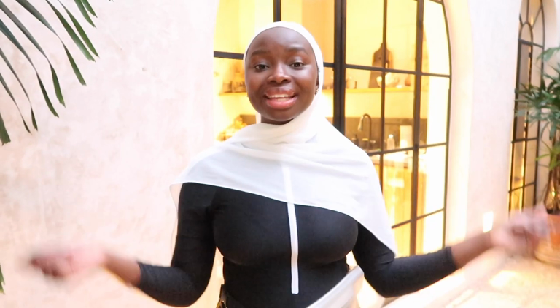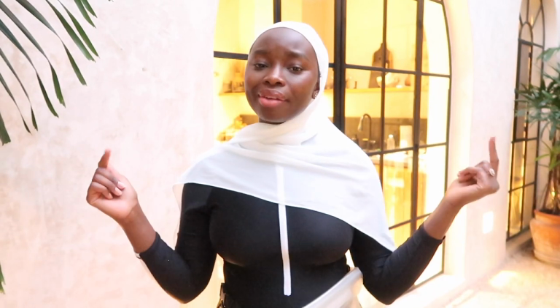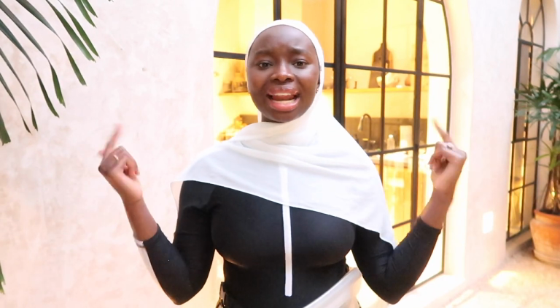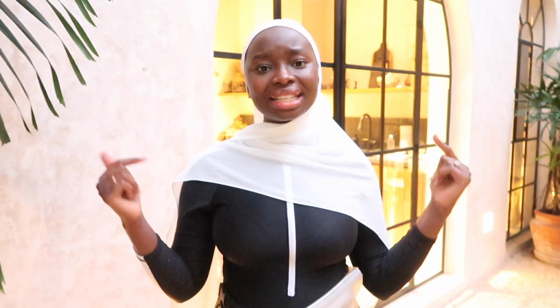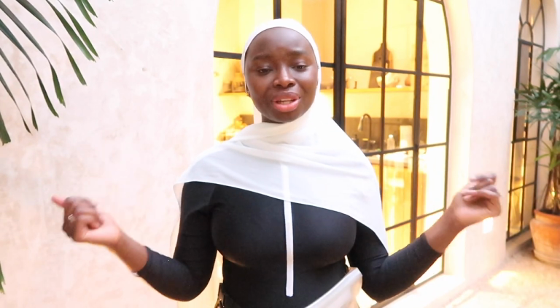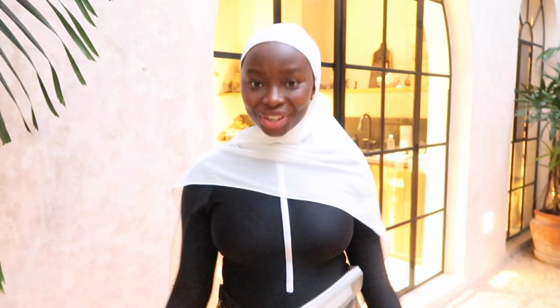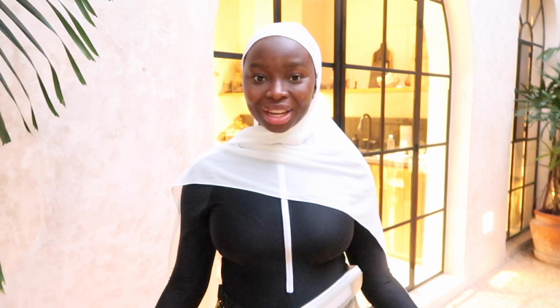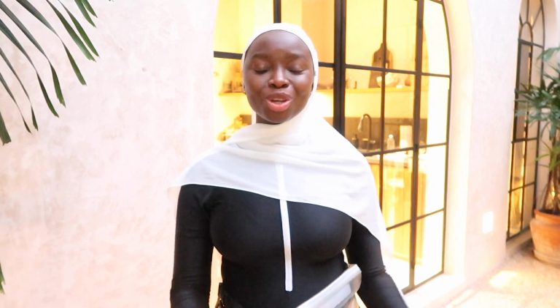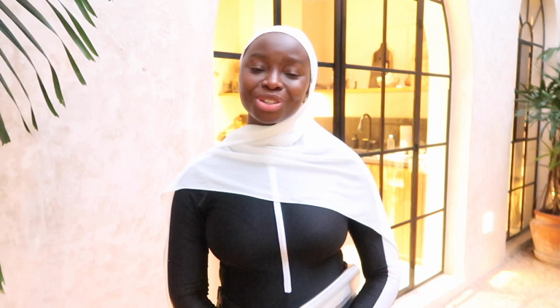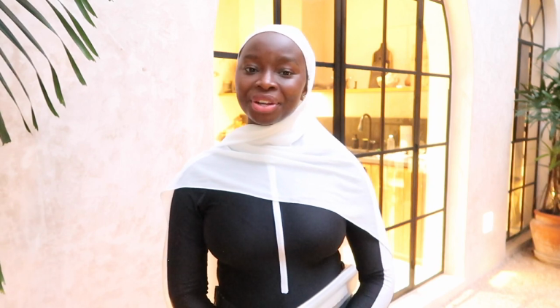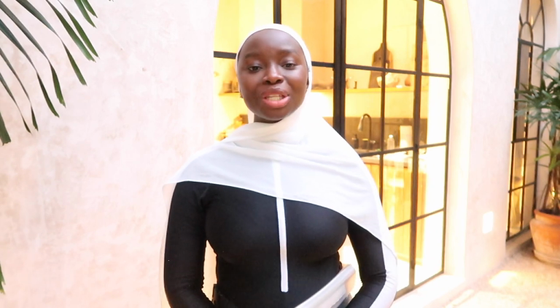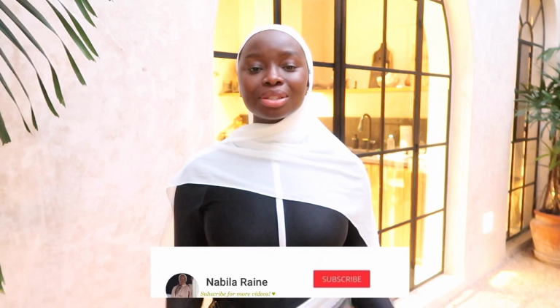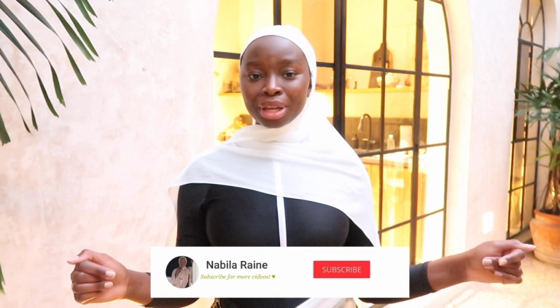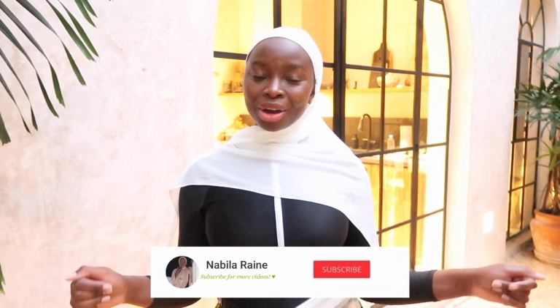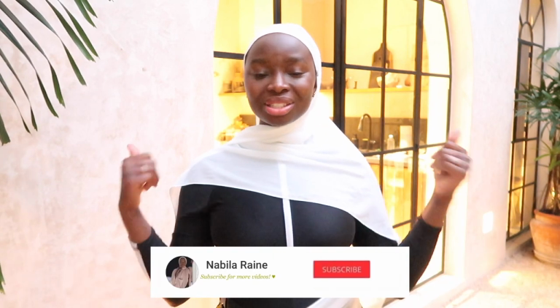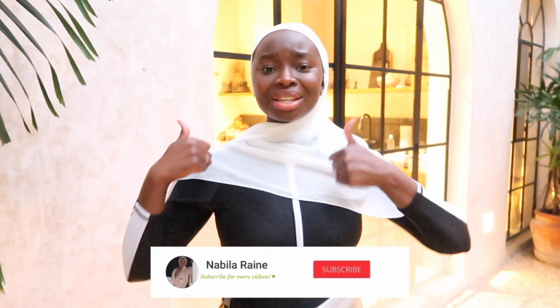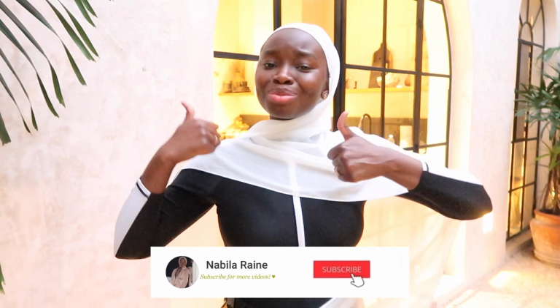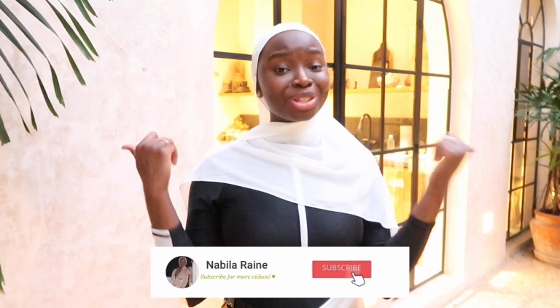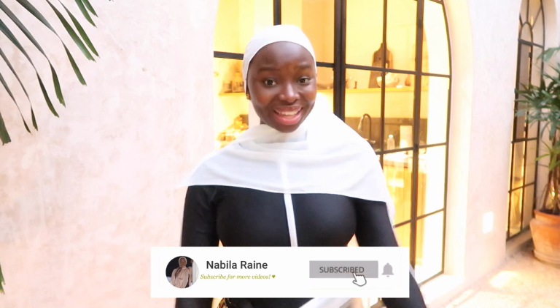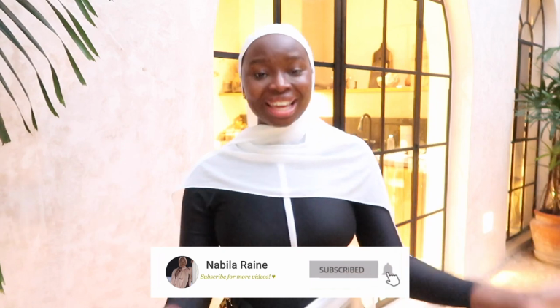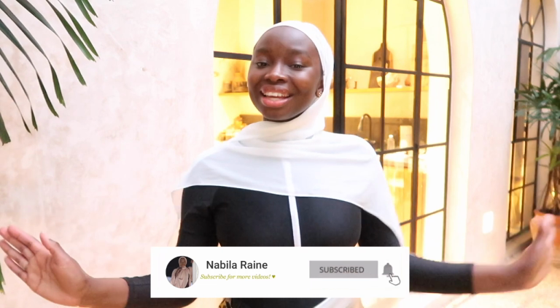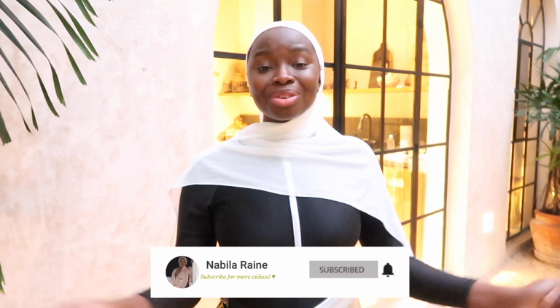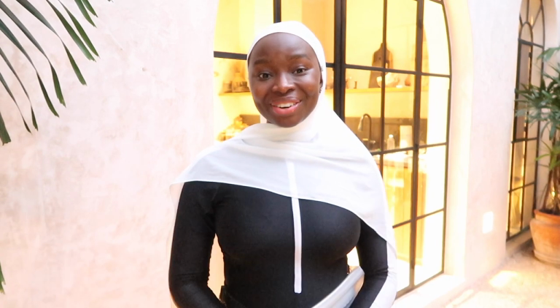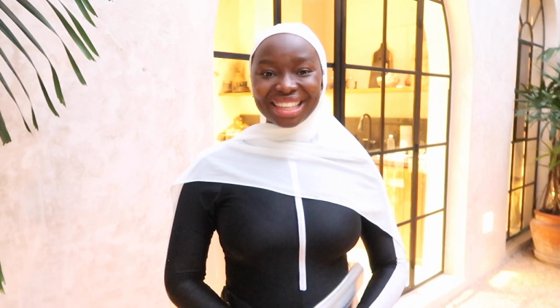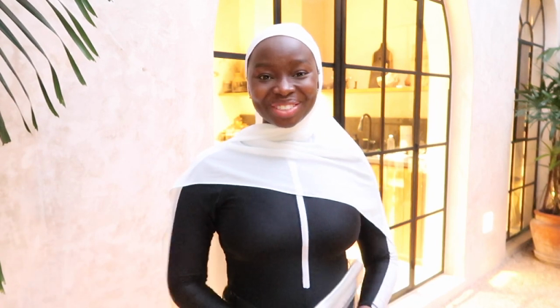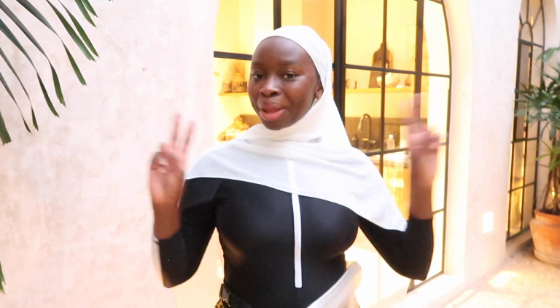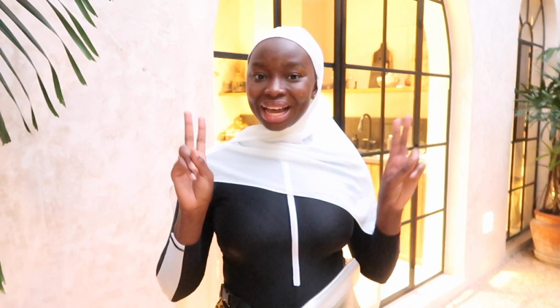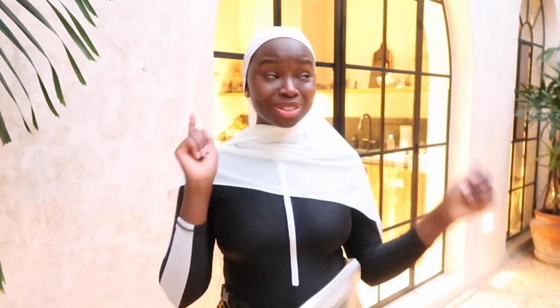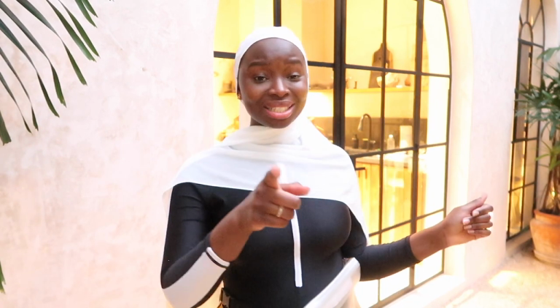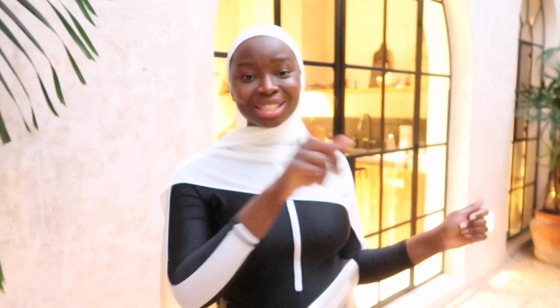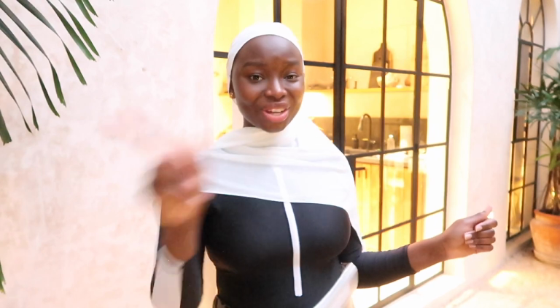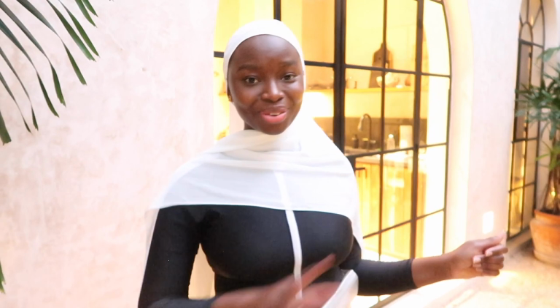I'll go ahead and link everything I can down below for y'all. Let me know which one was your favorite, be sure to subscribe and give this video a thumbs up so I know you liked it. I will see y'all in the next one — and pay attention, the Tulum vlog is coming! Bye!